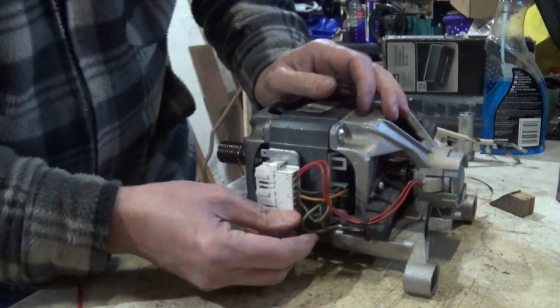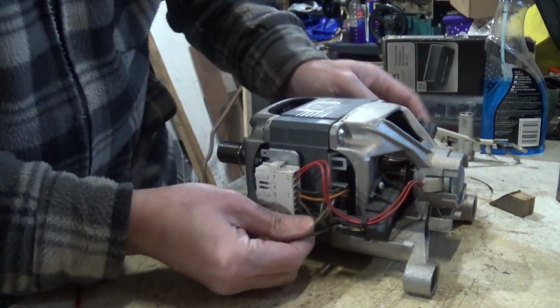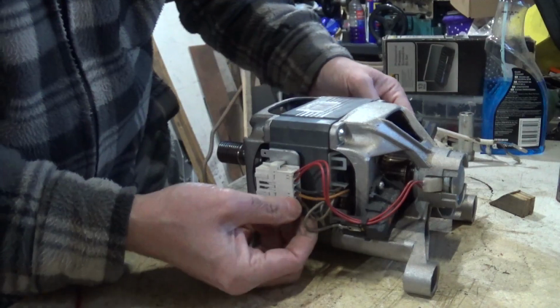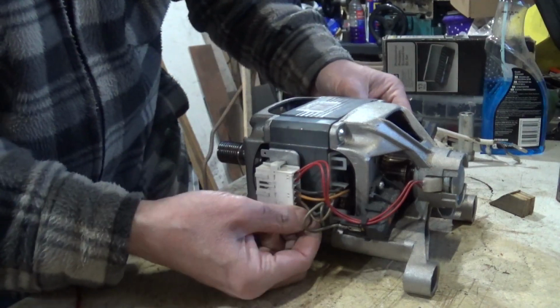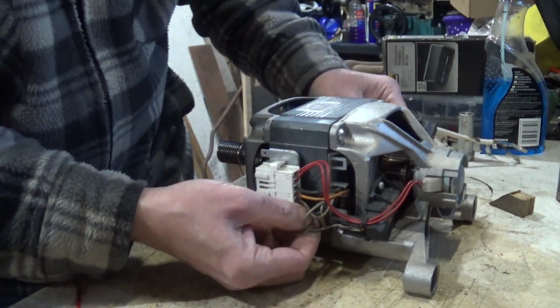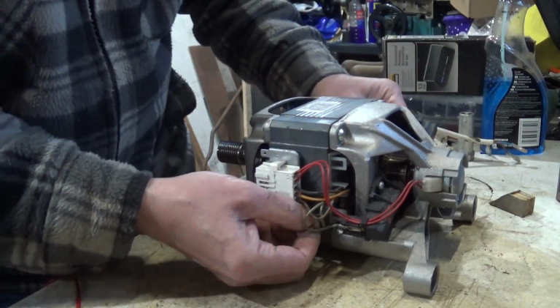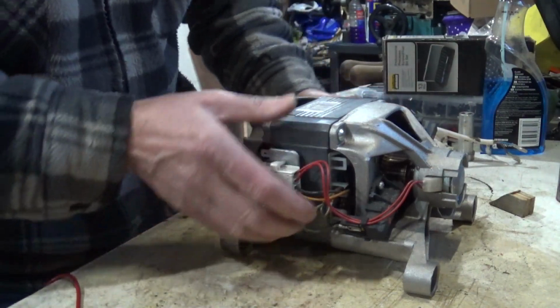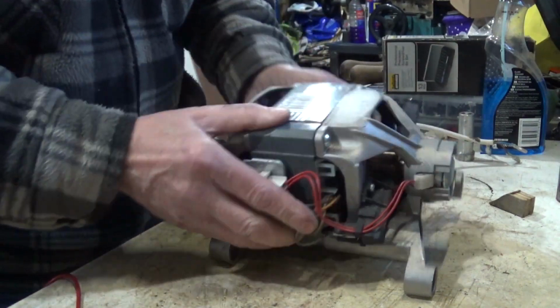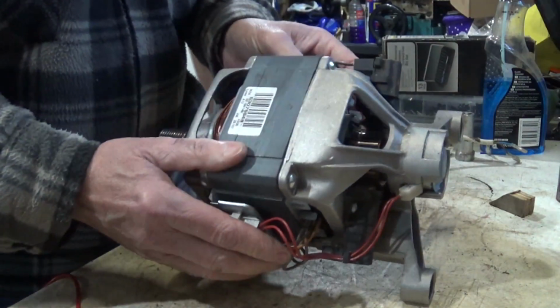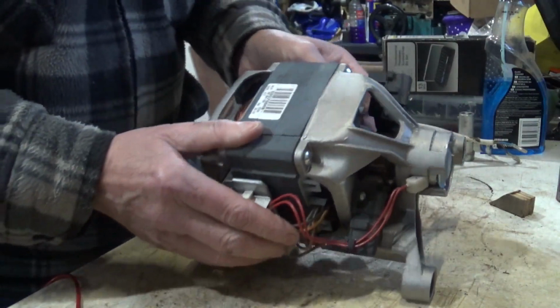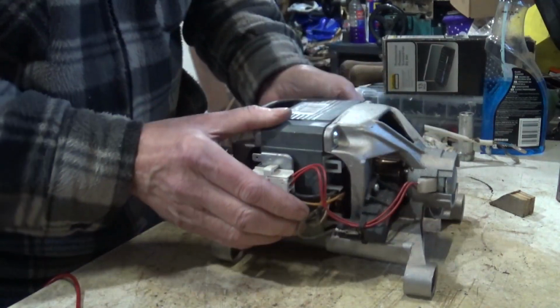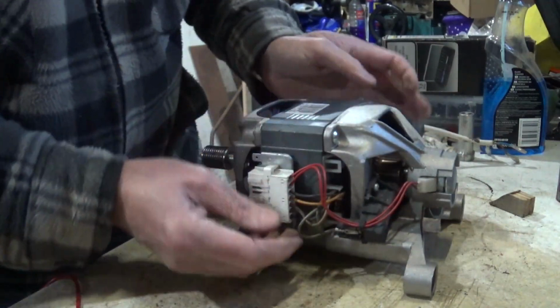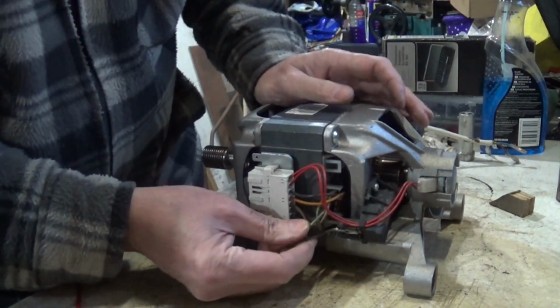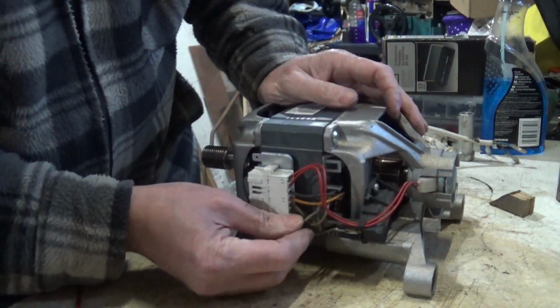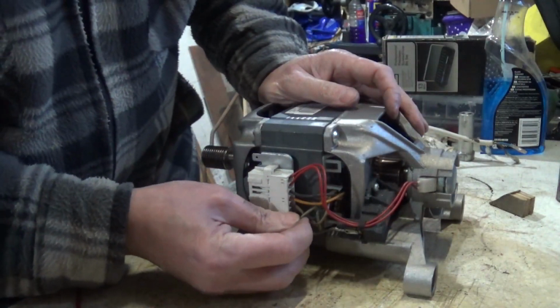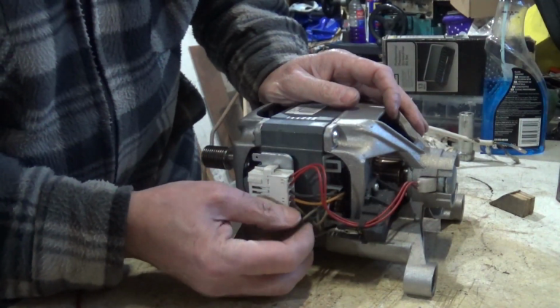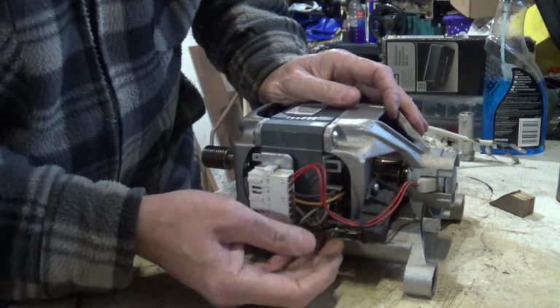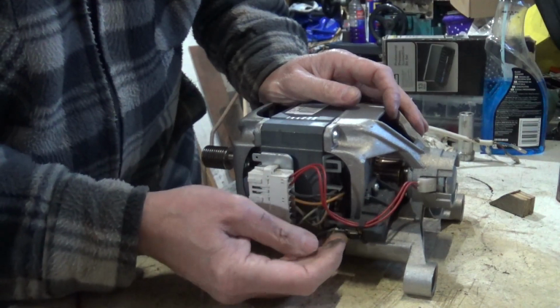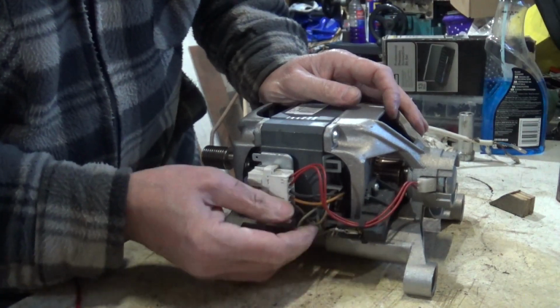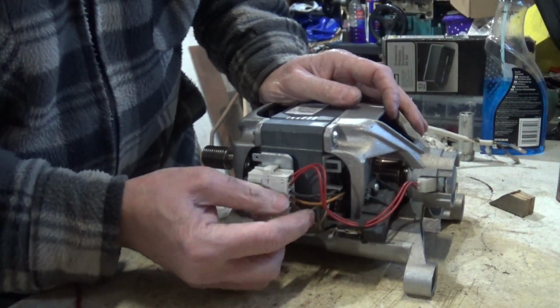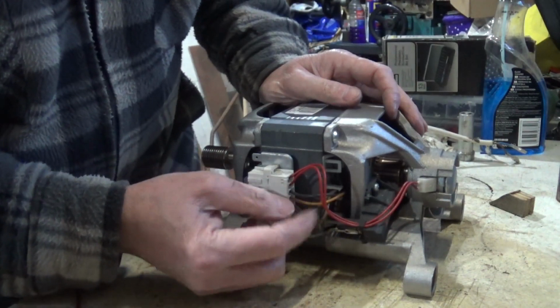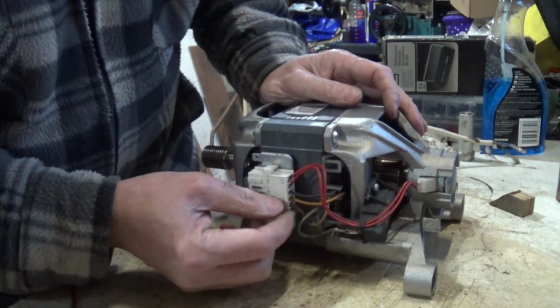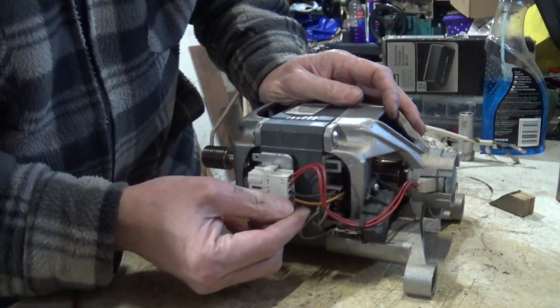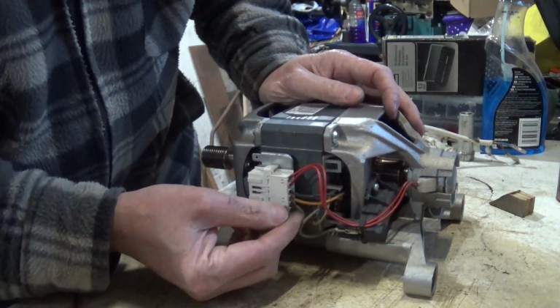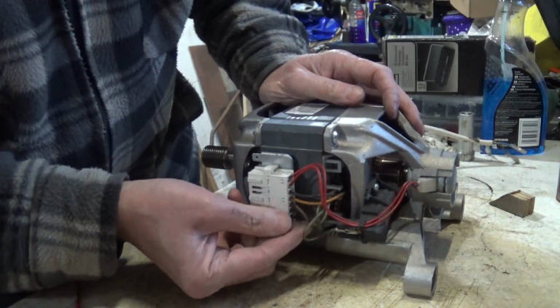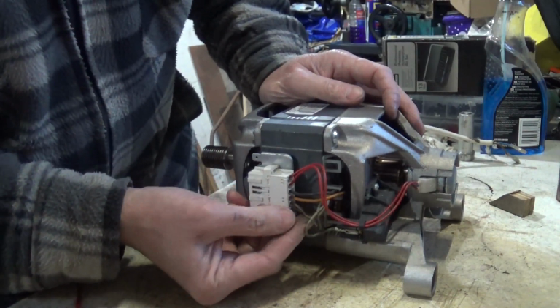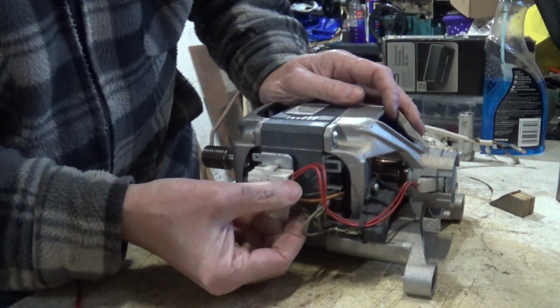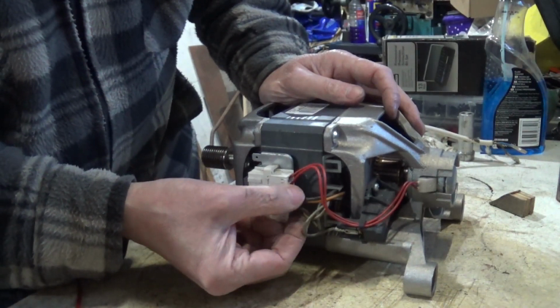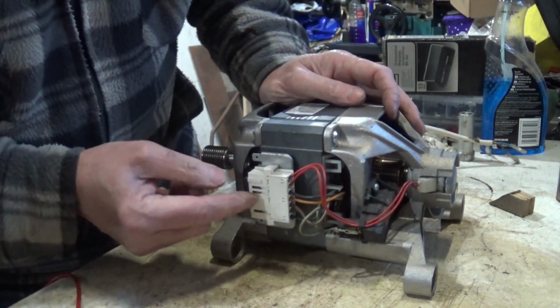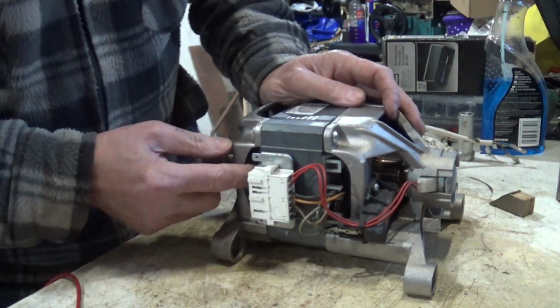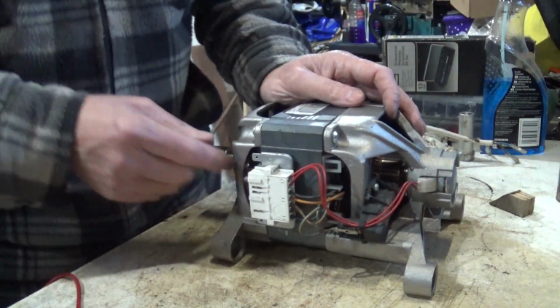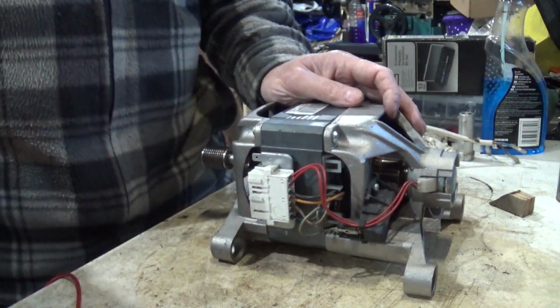That one there, which is the blue wire, goes straight across — for some reason or other that goes in and then out to there. But these three wires here go into the field coils.